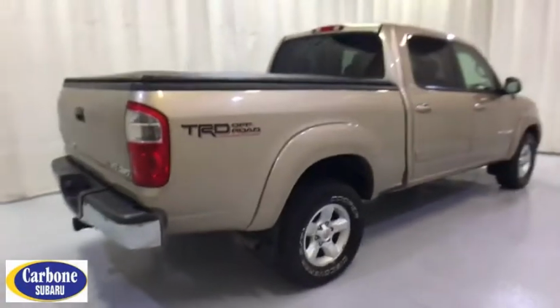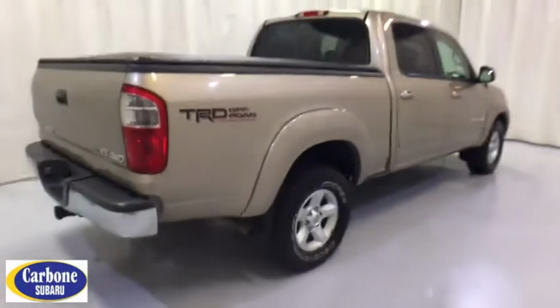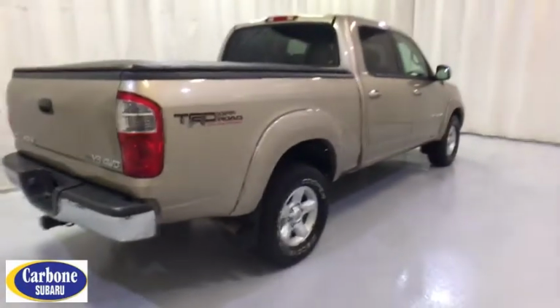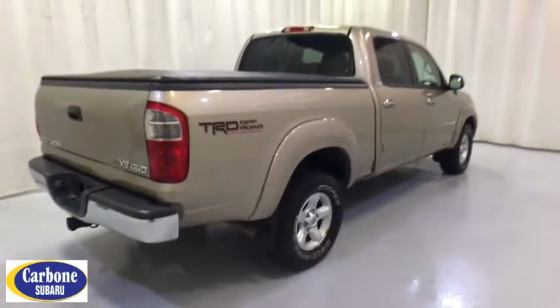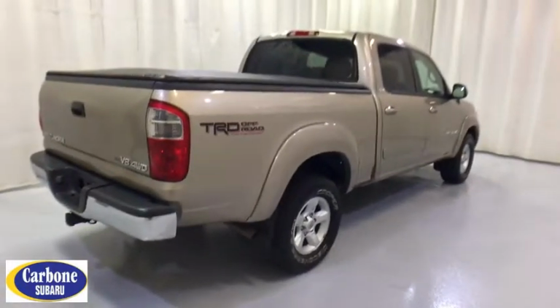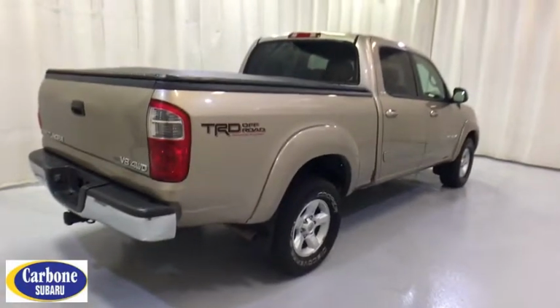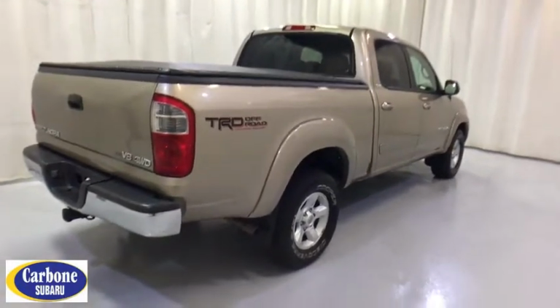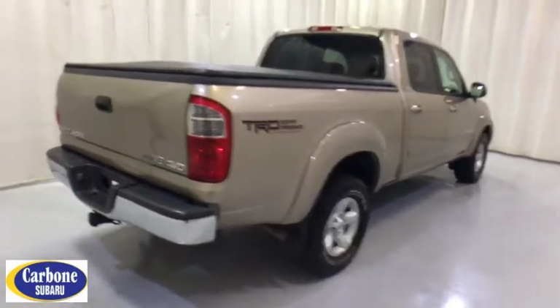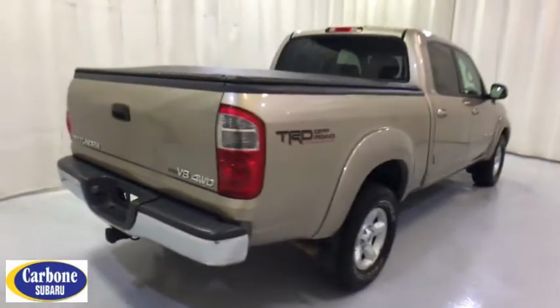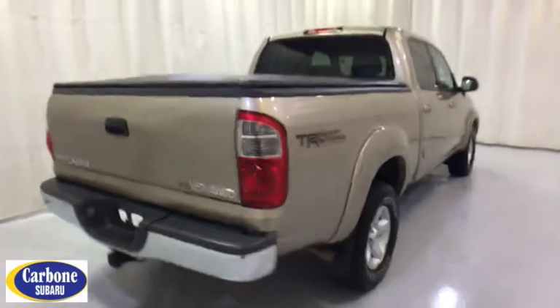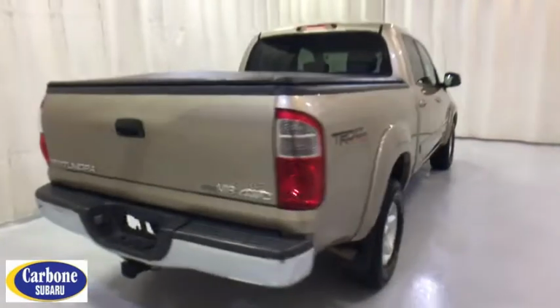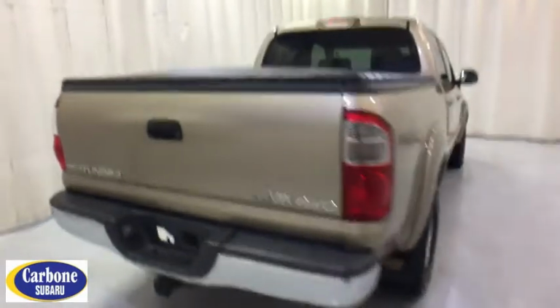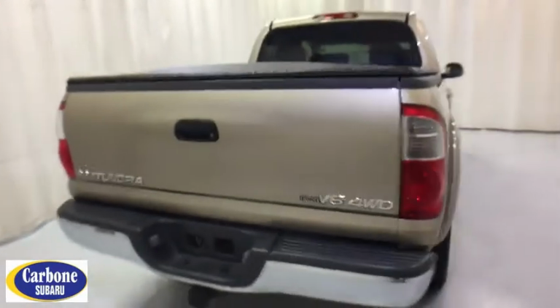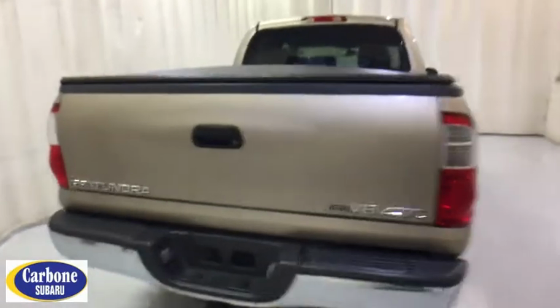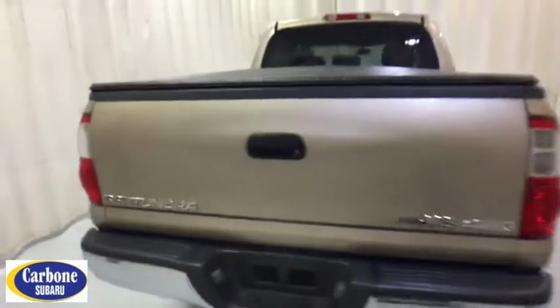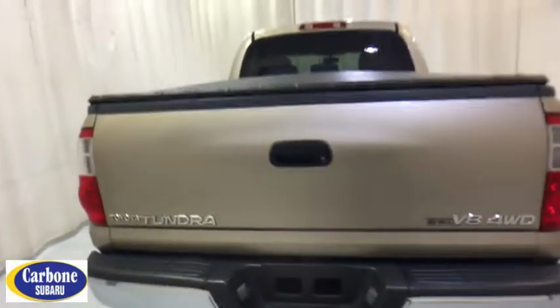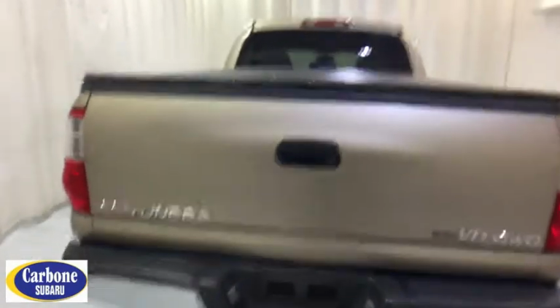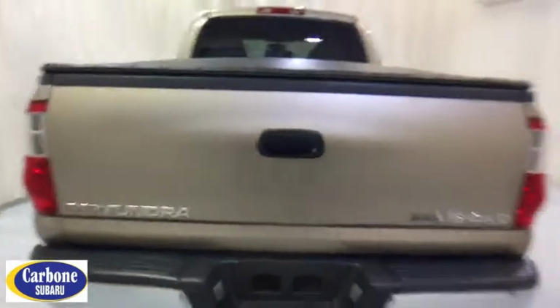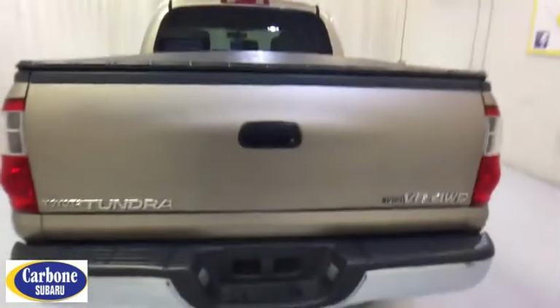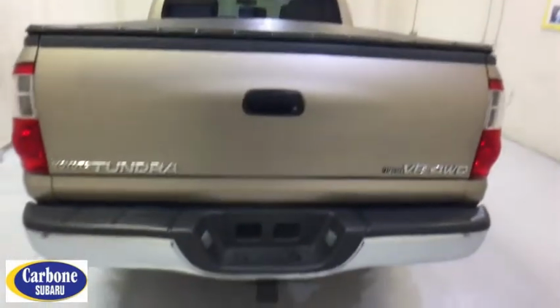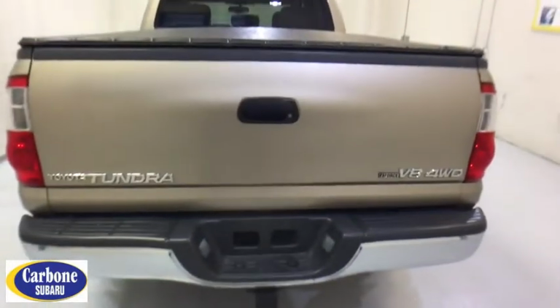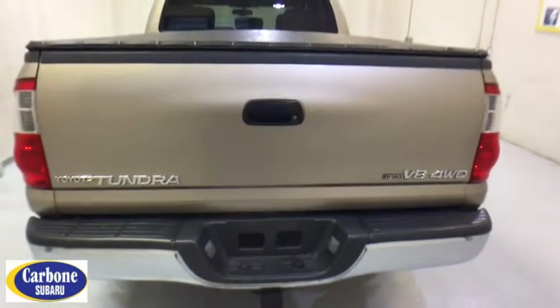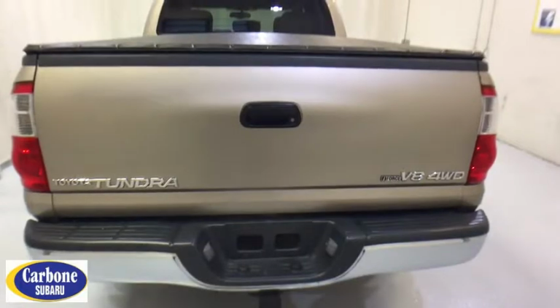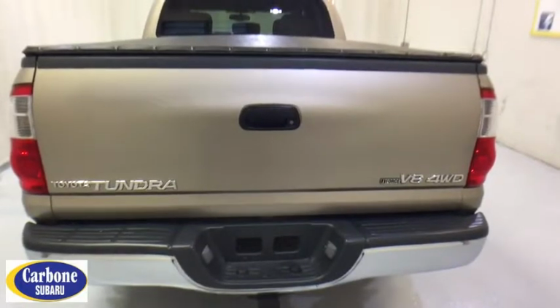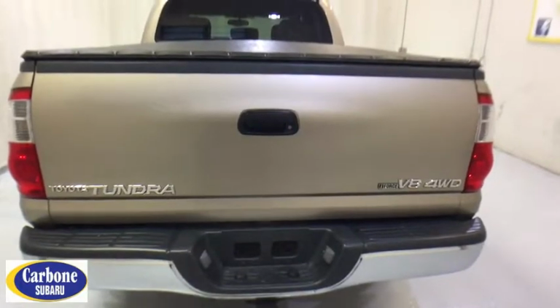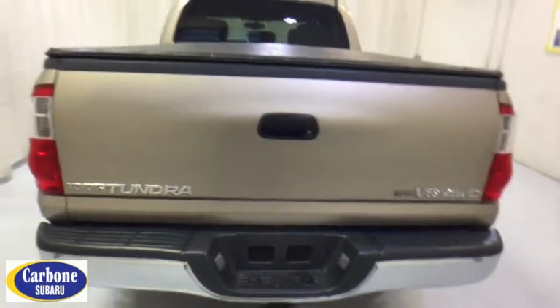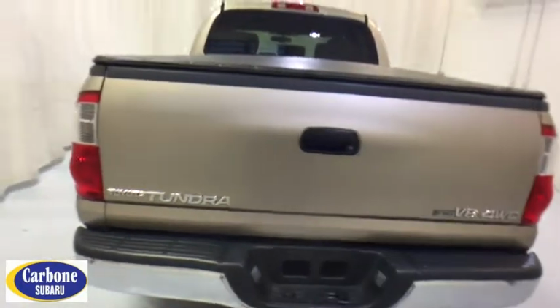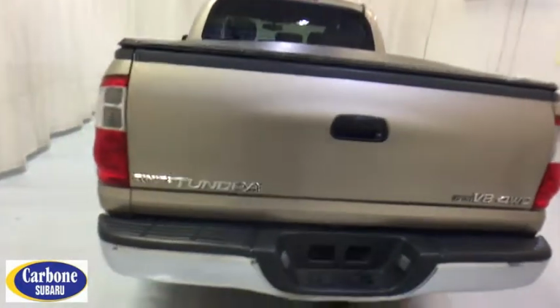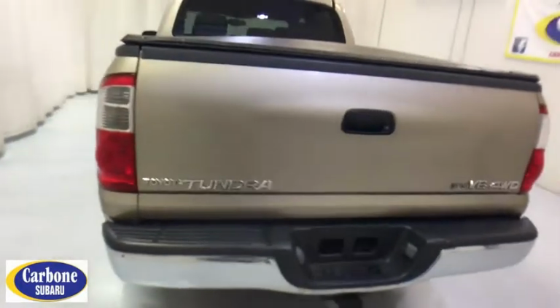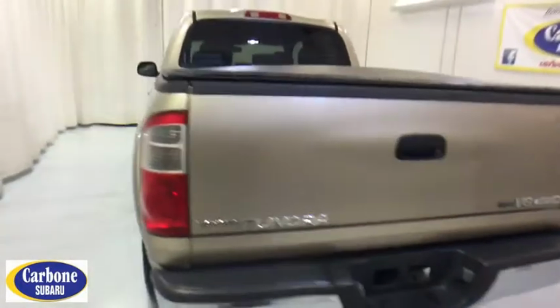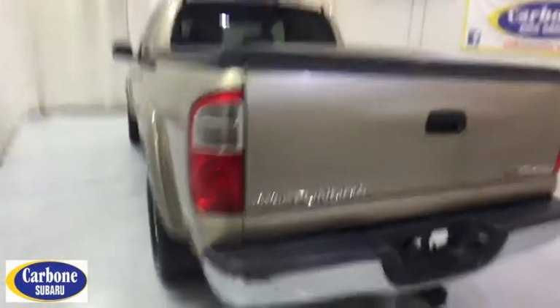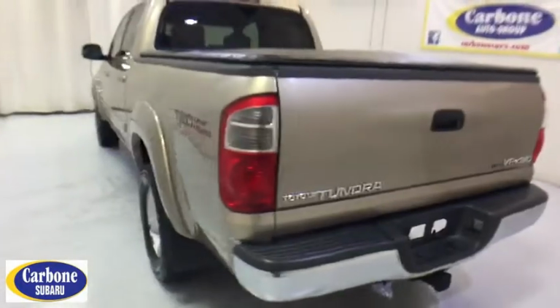With a towing capacity of up to 10,000 pounds and a payload capacity of over 2,000 pounds, the Tundra is the perfect mix of power and efficiency. This vehicle has less than 80,000 miles.